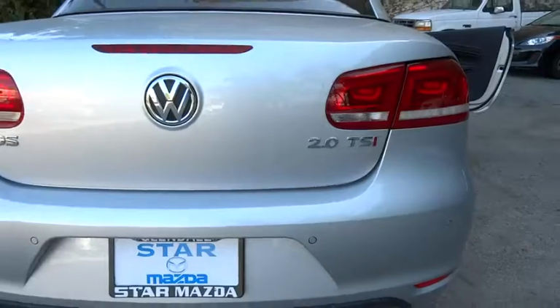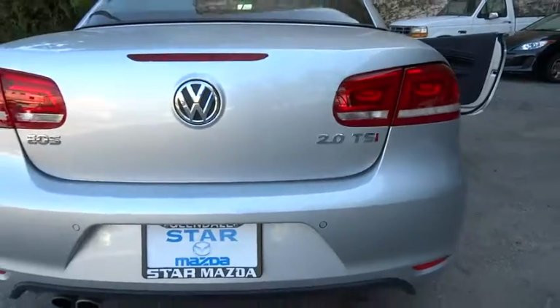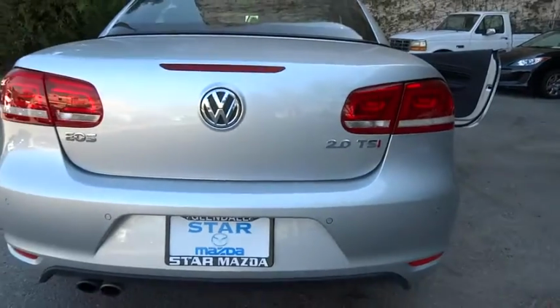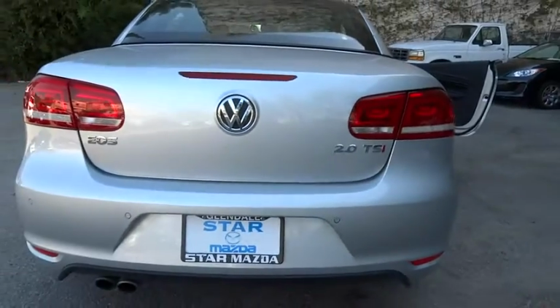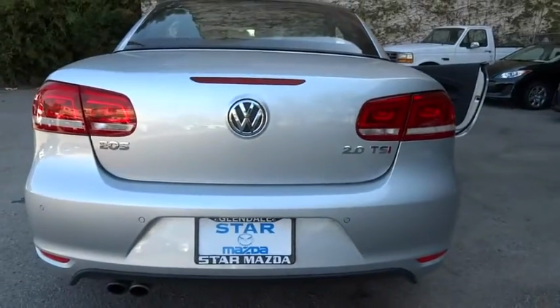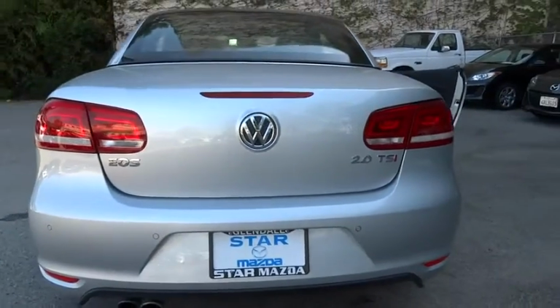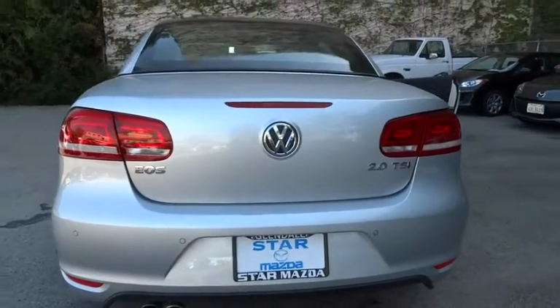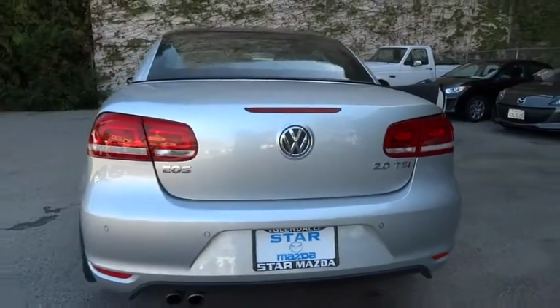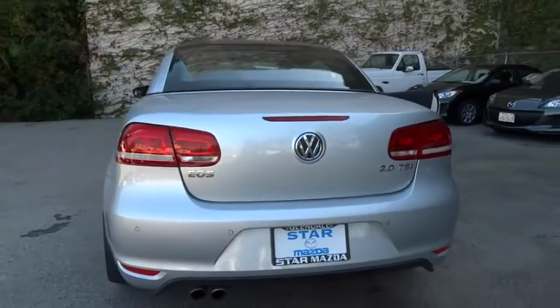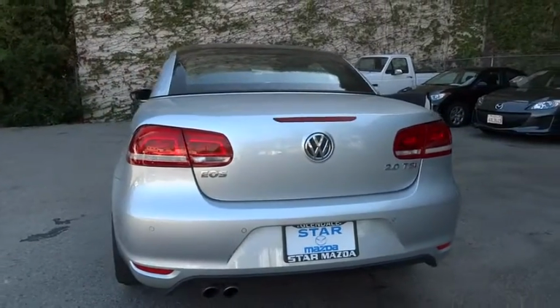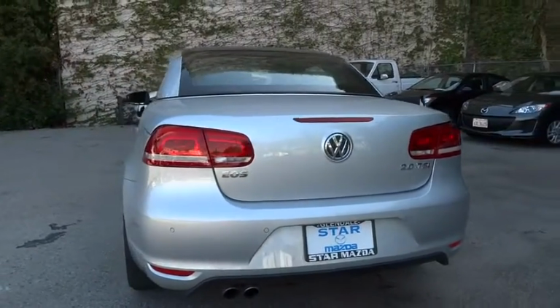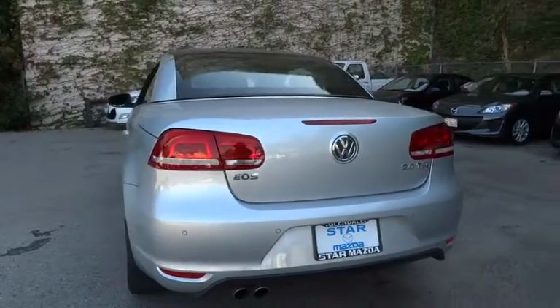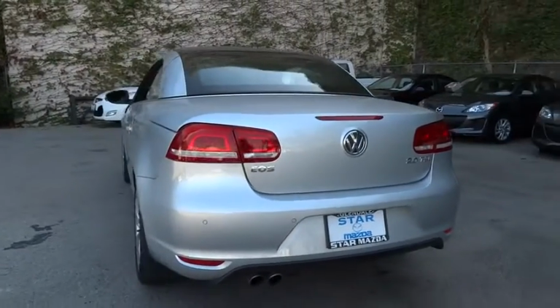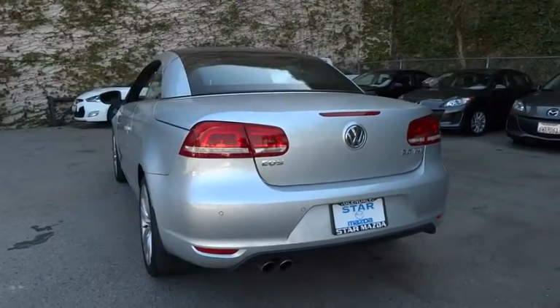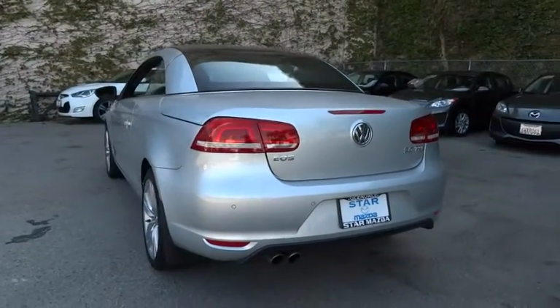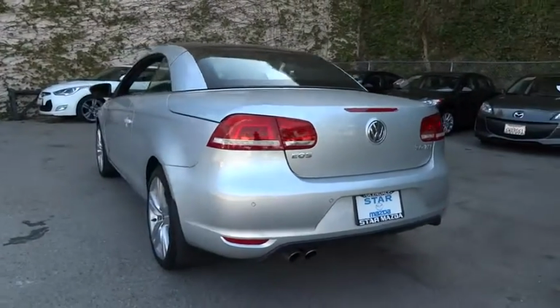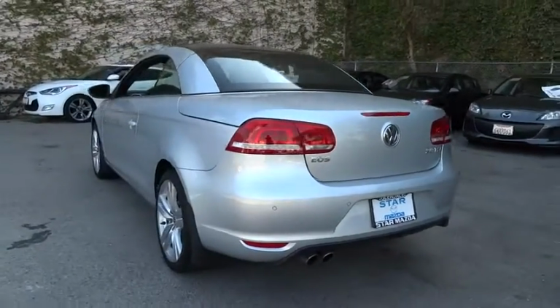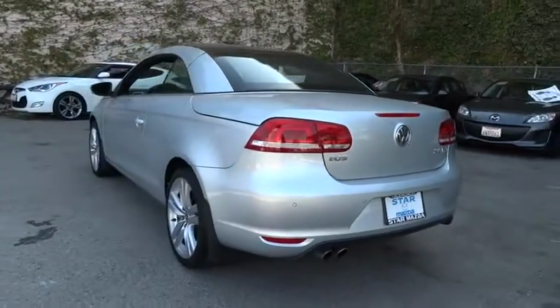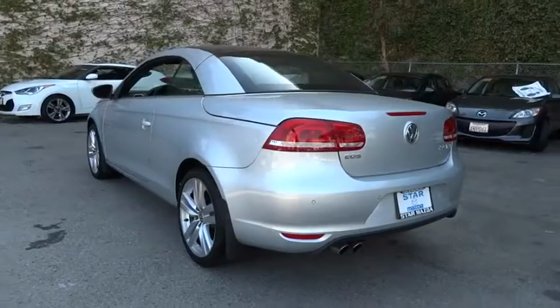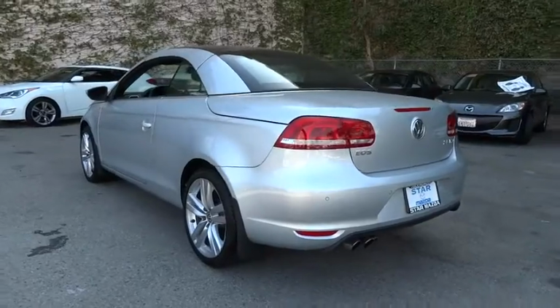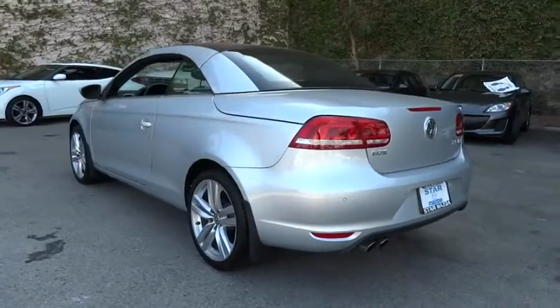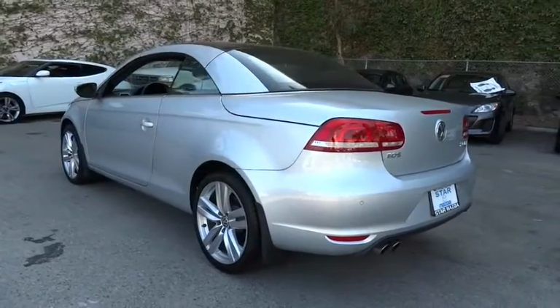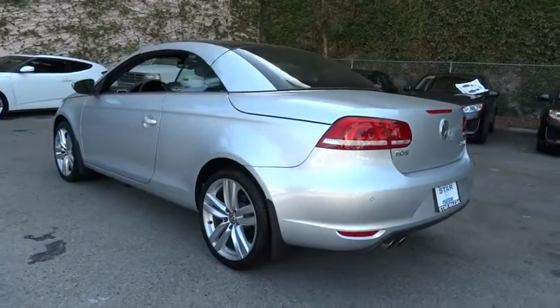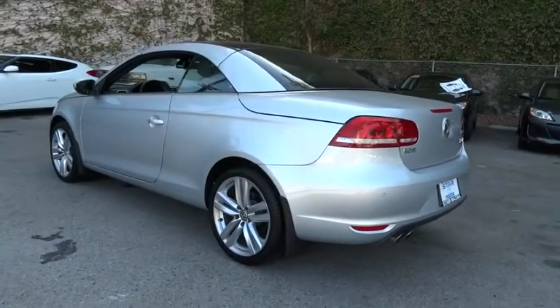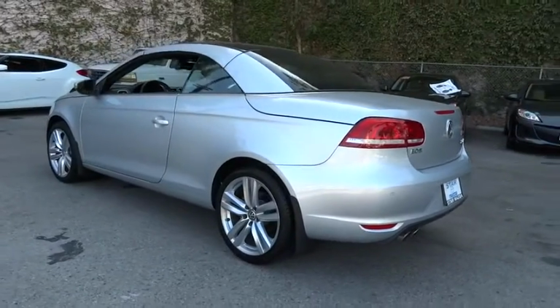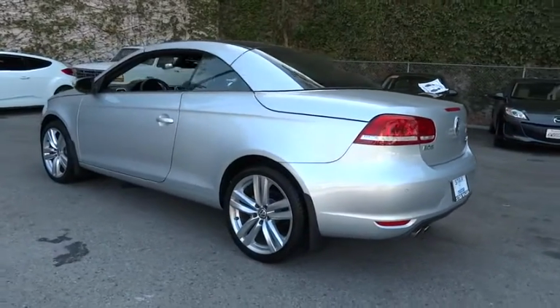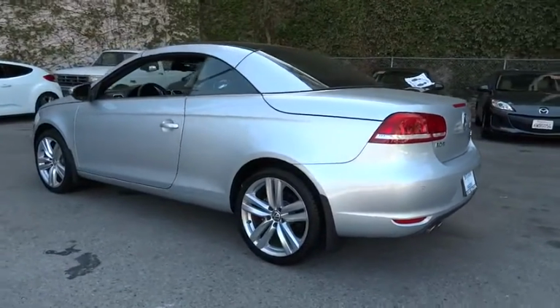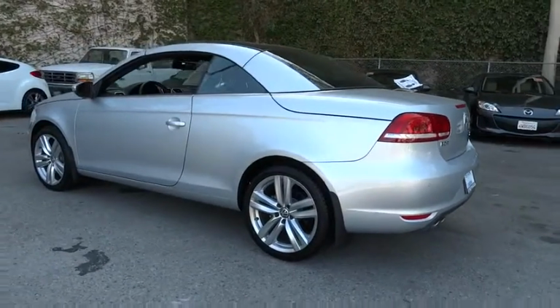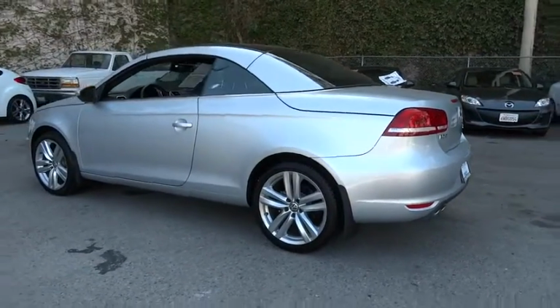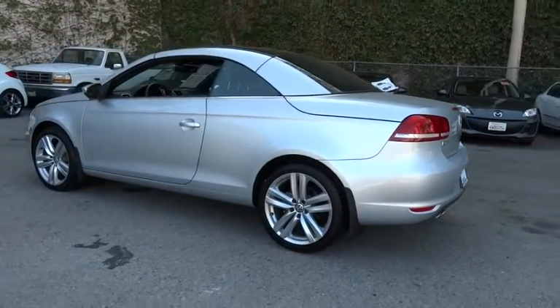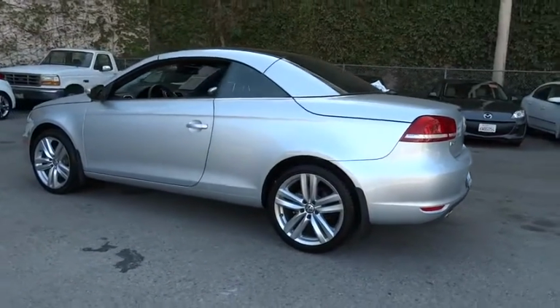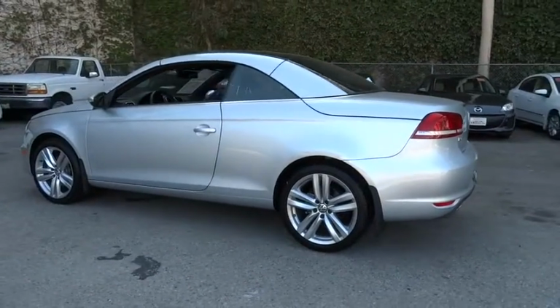The 2013 EOS. The most convertible convertible. EOS has you covered, so to speak. This vehicle has less than 15,000 miles.